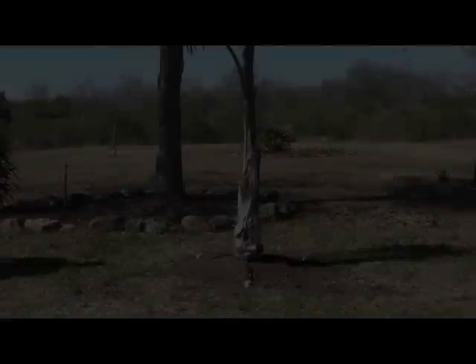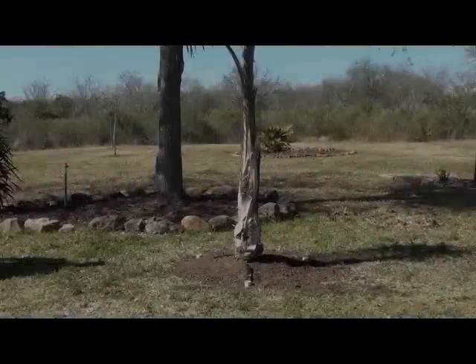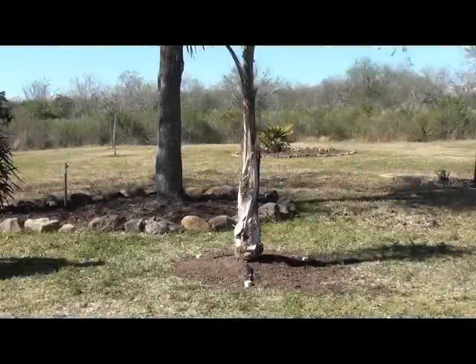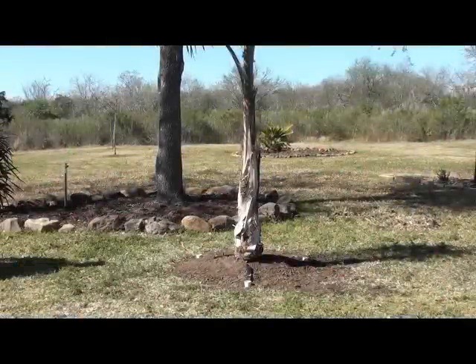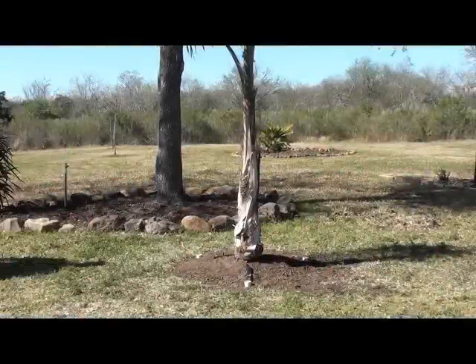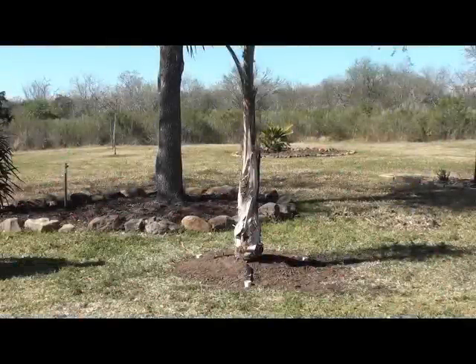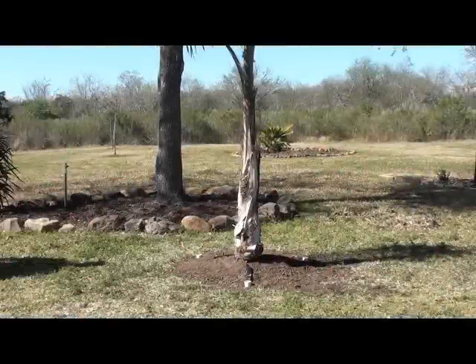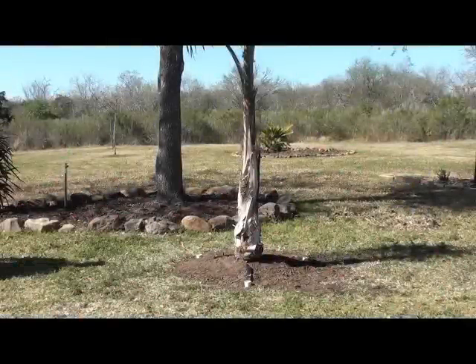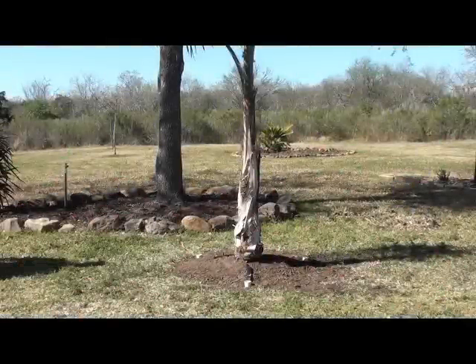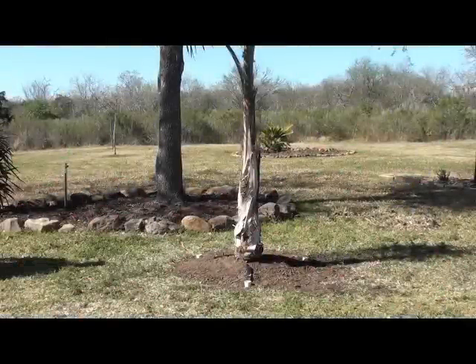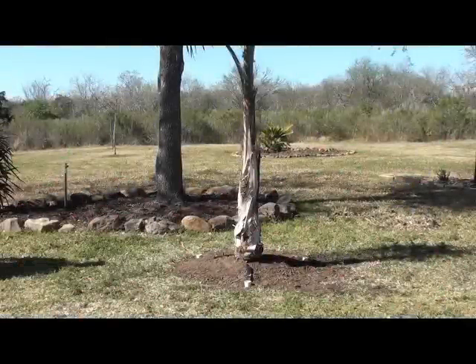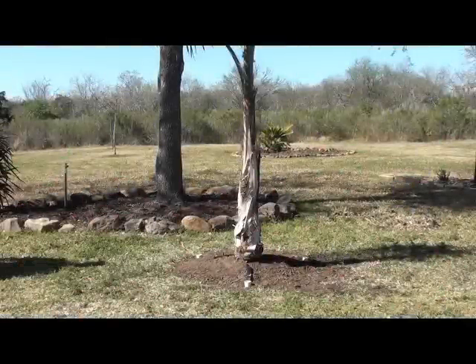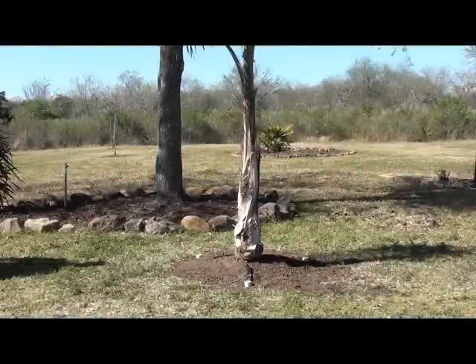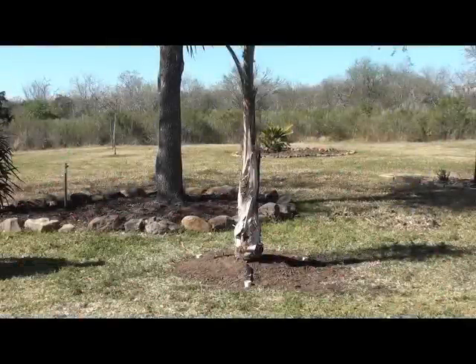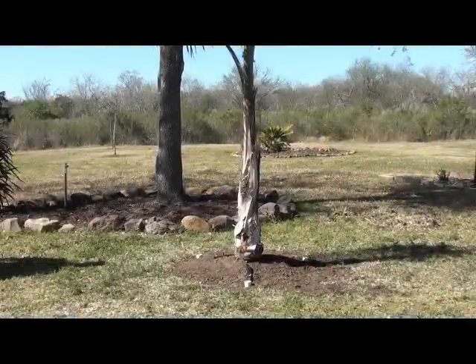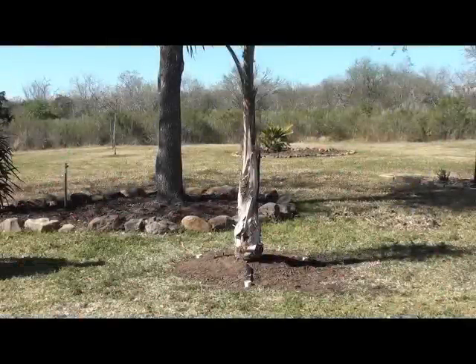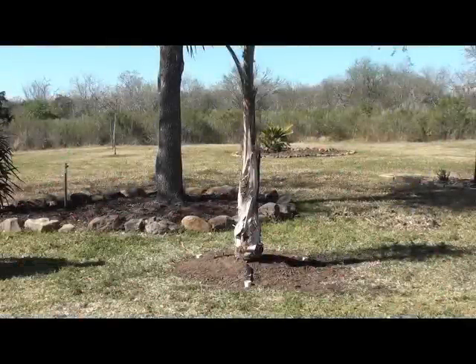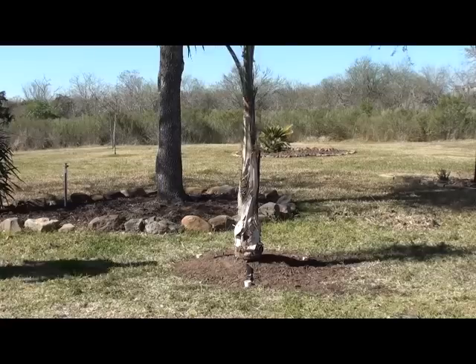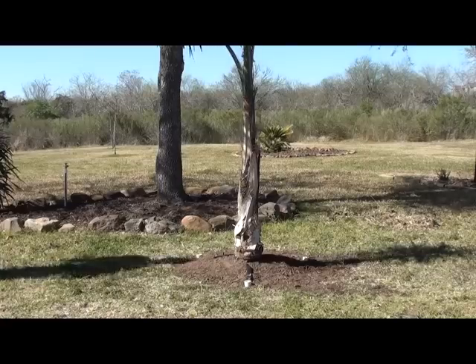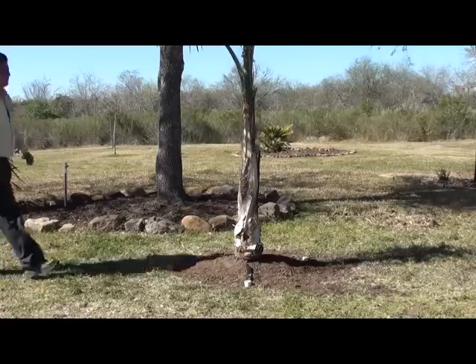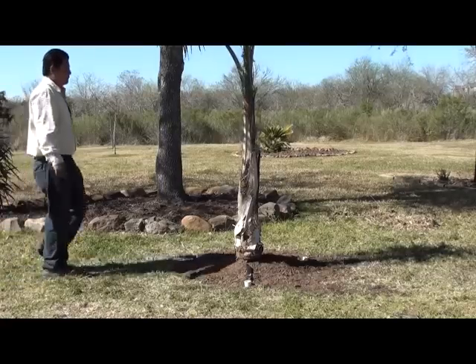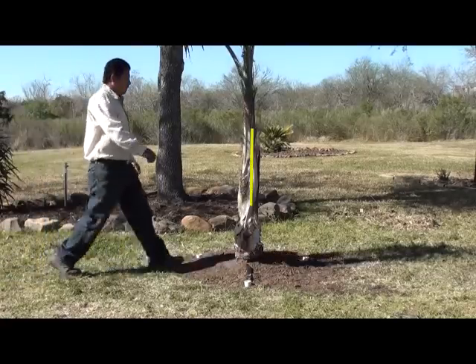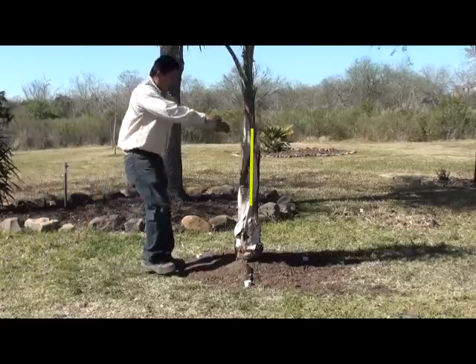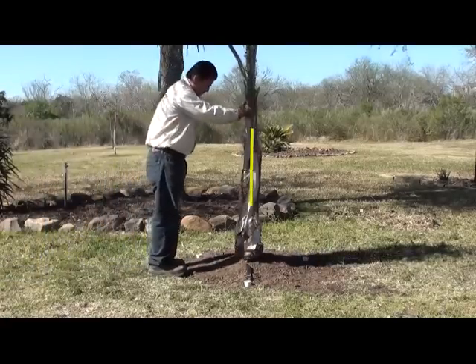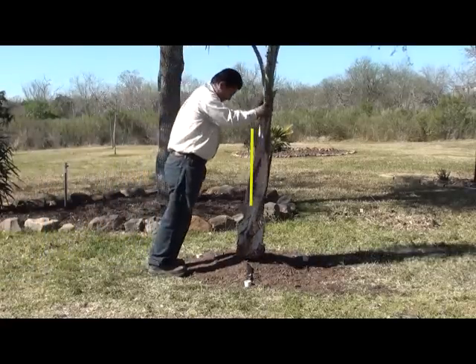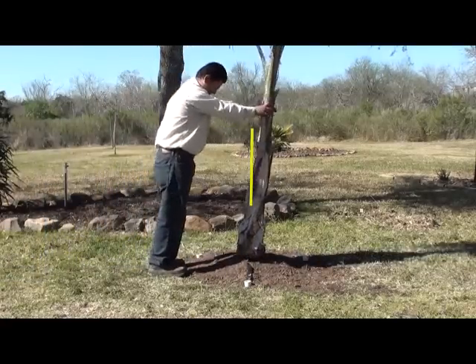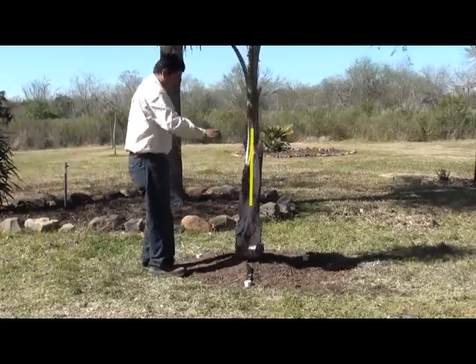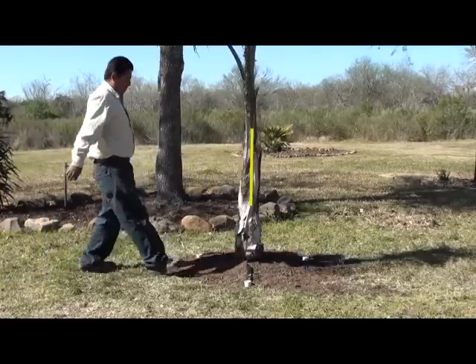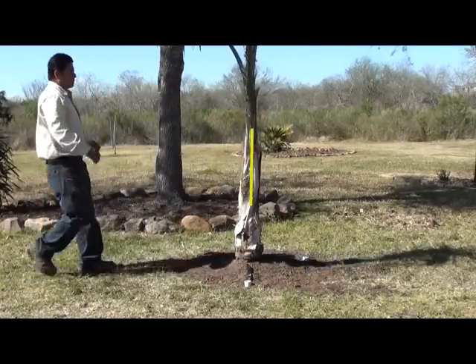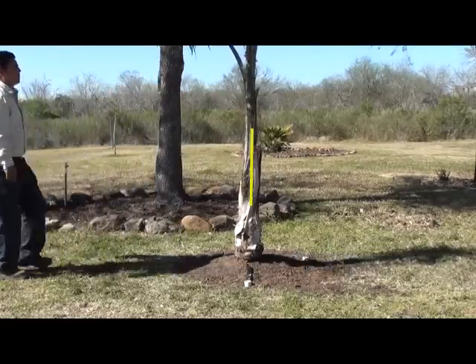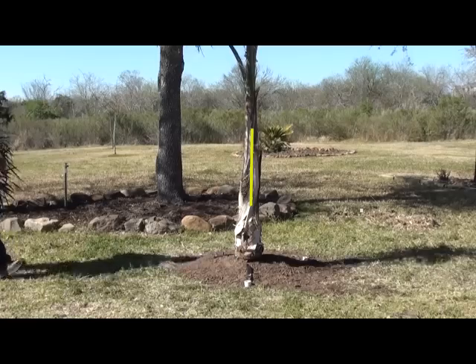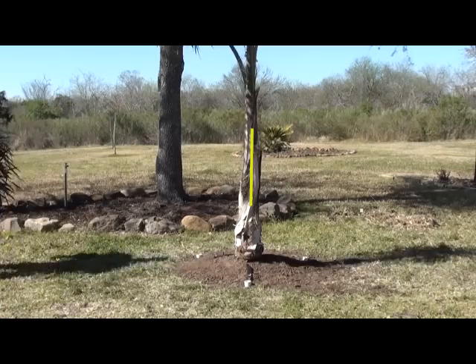Even with a 45-gallon queen palm, the tree stabilizer kits can keep the tree upright. As the tree is pushed by the wind, the straps keep the root ball down and from lifting, and the straps will even push the tree back in place.